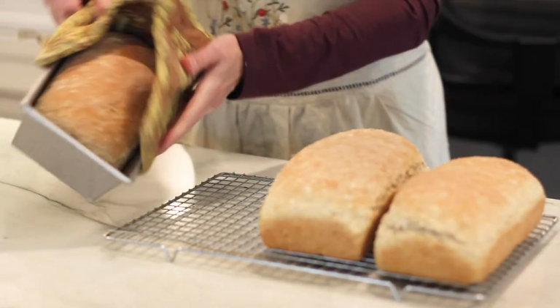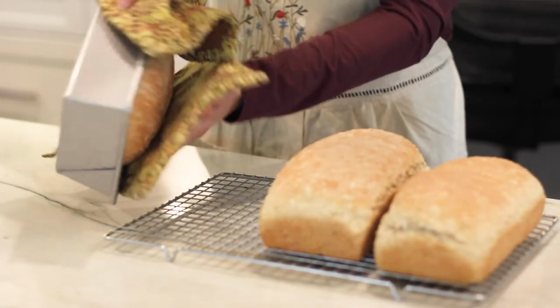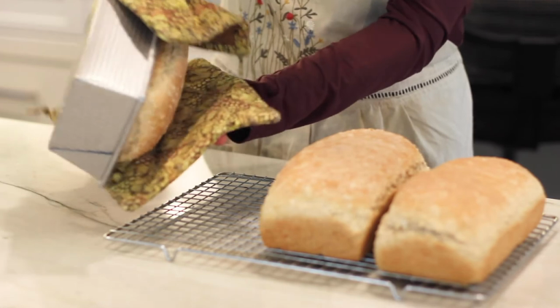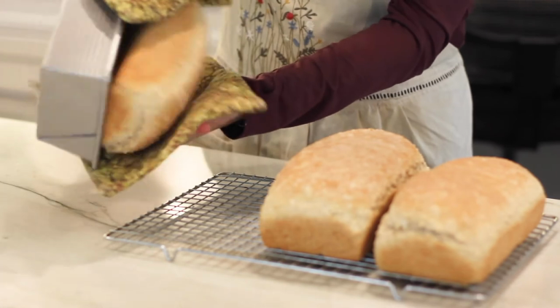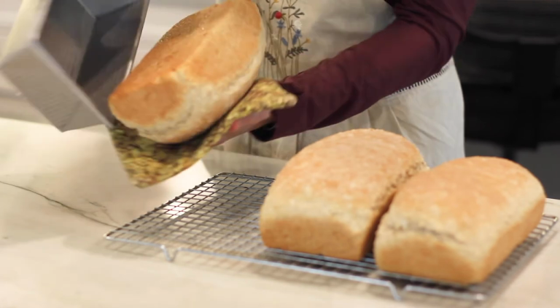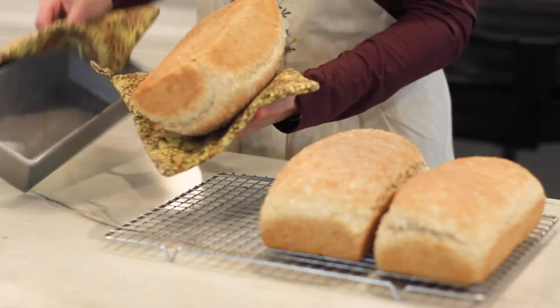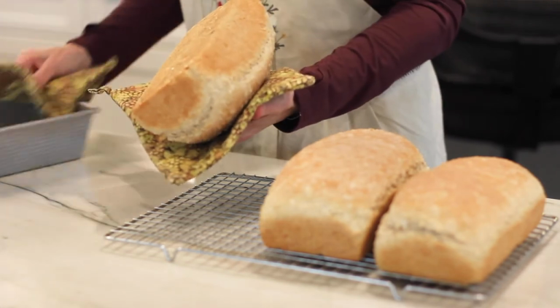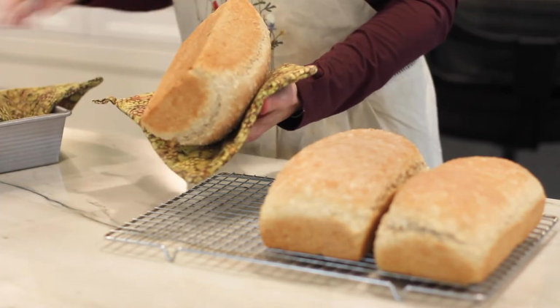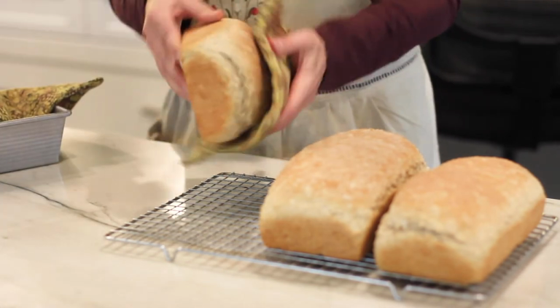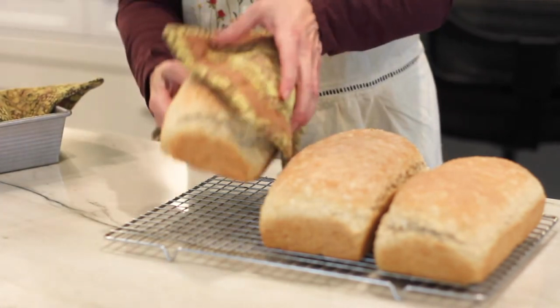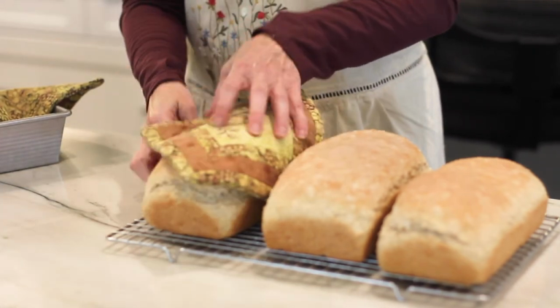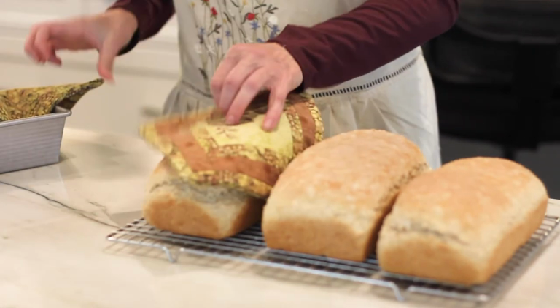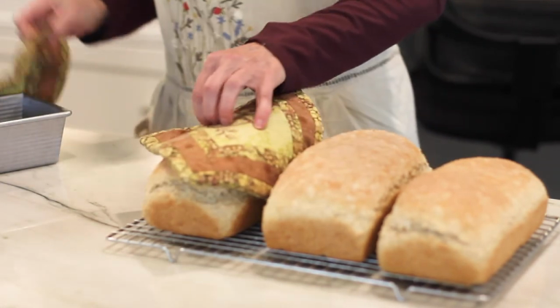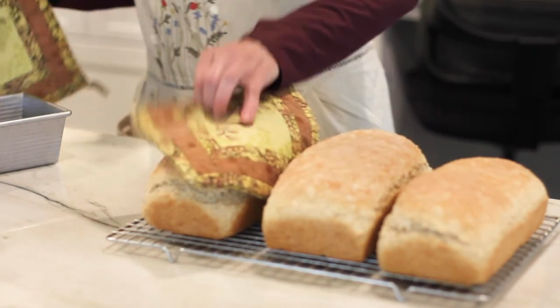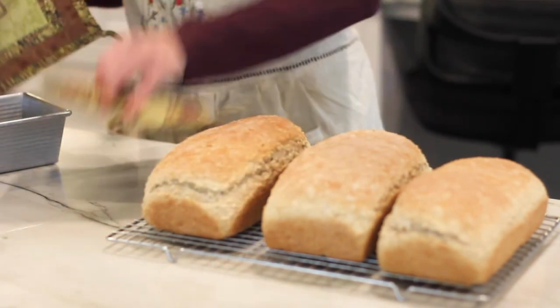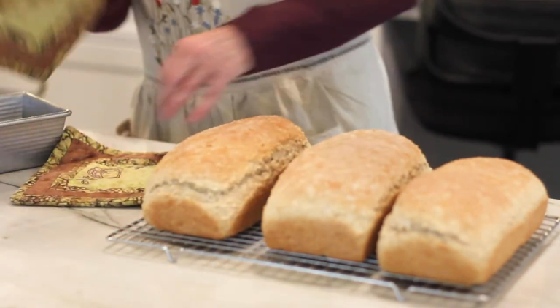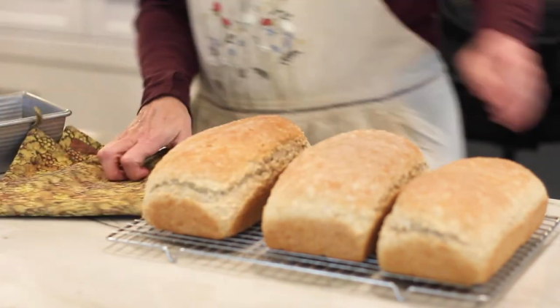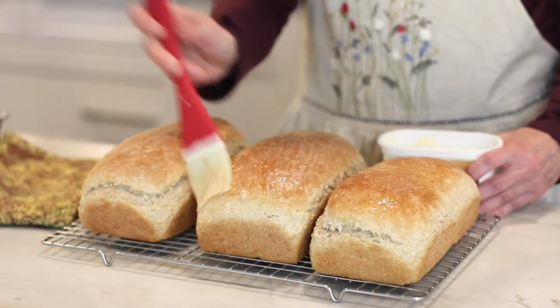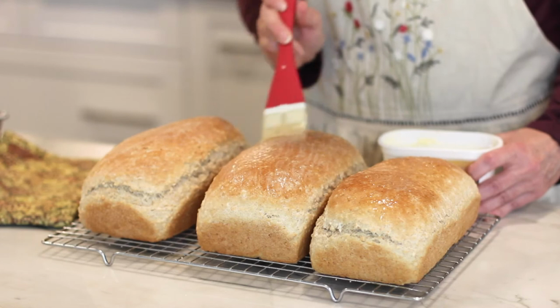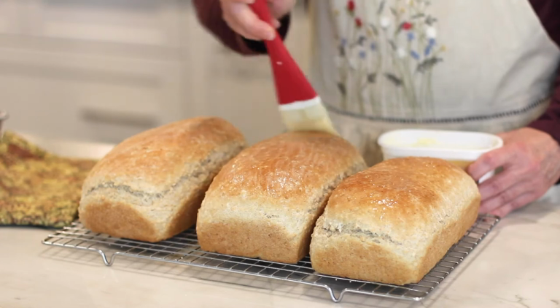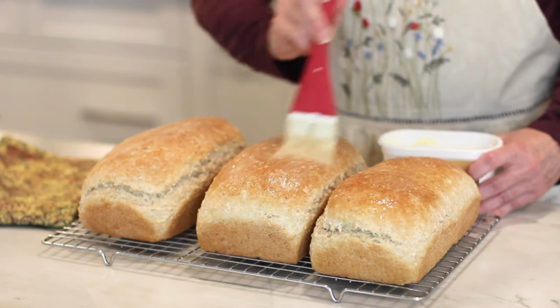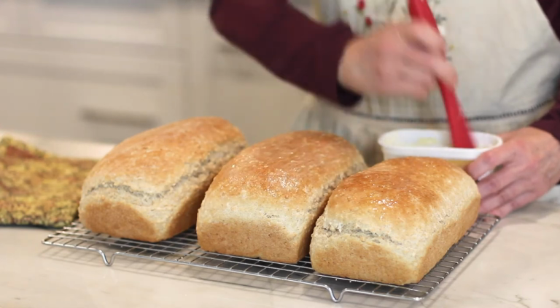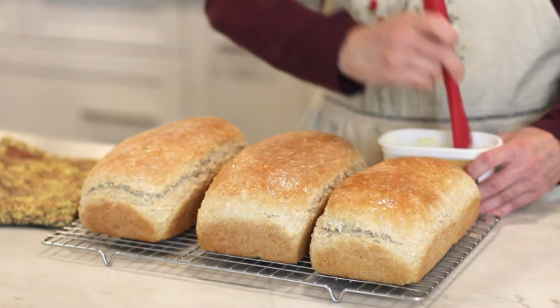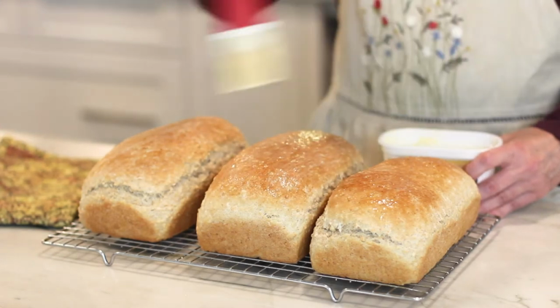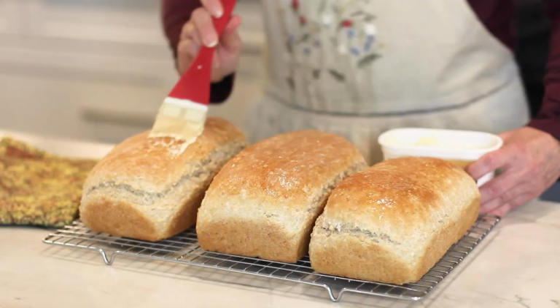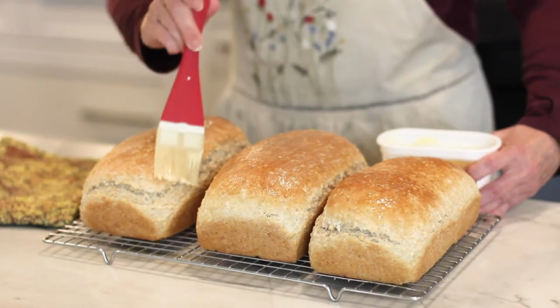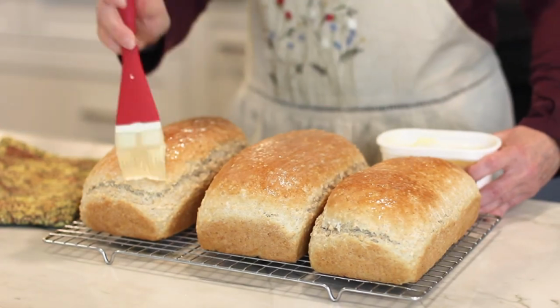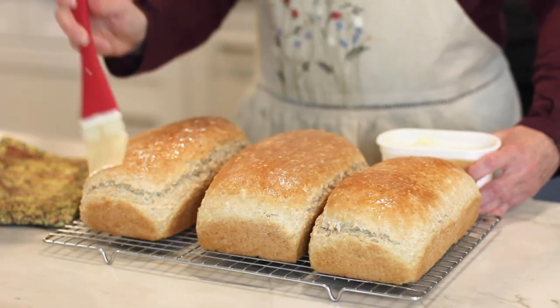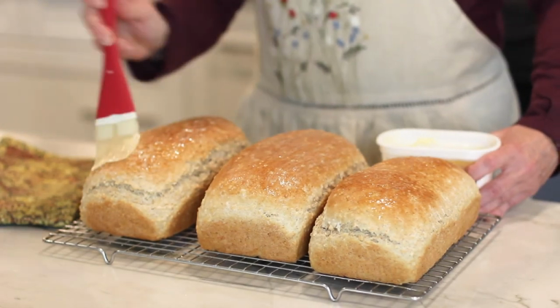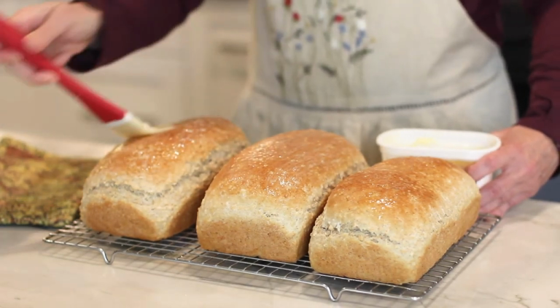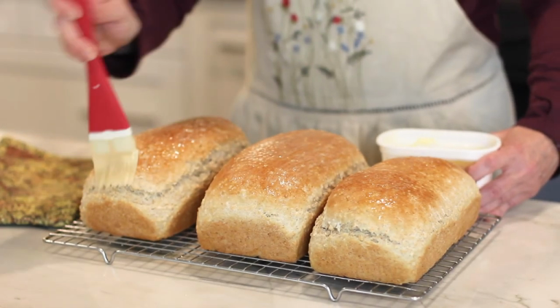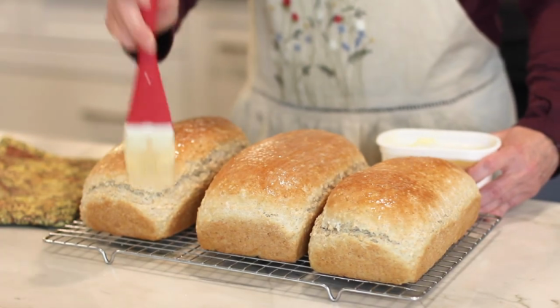Remove the bread from the pans and place on cooling racks. Brush the tops with butter. This bread stores nicely in the freezer for several months.